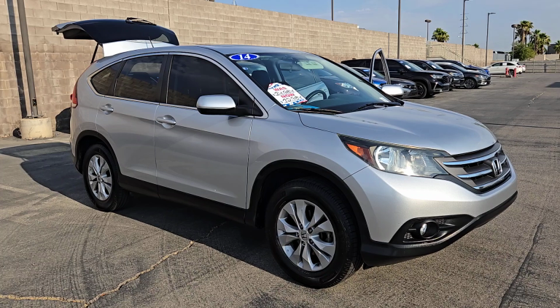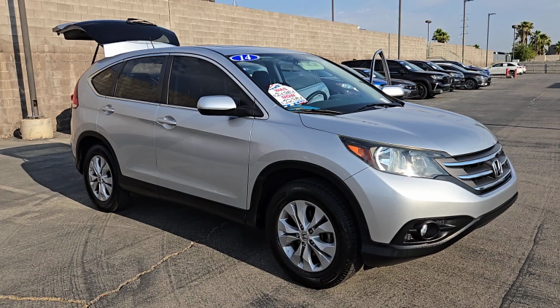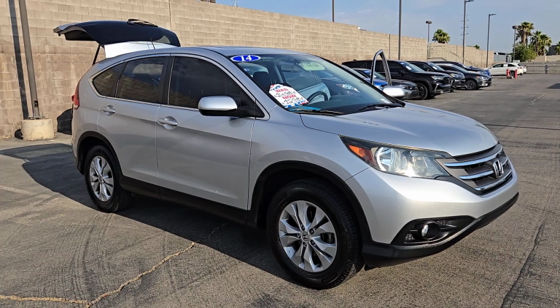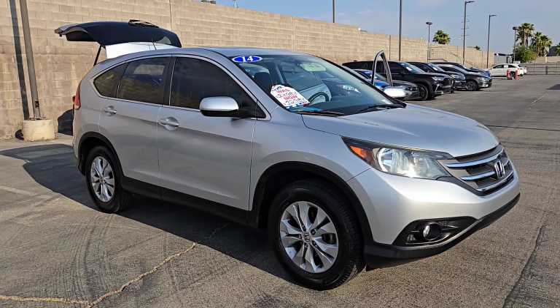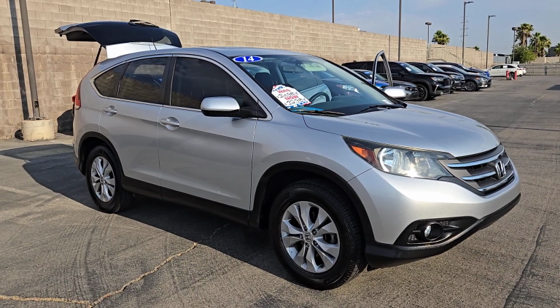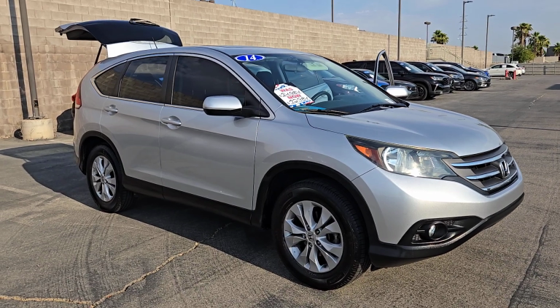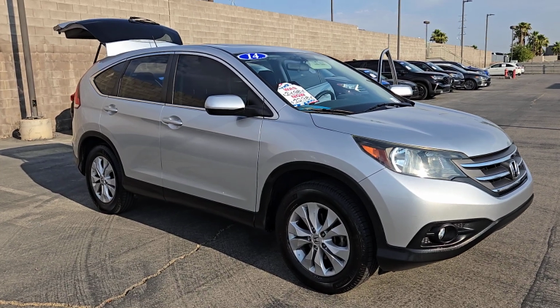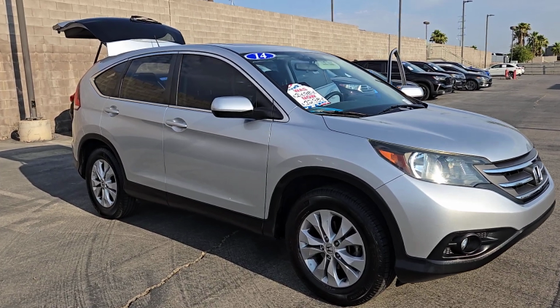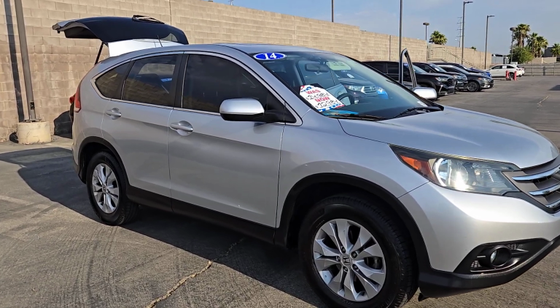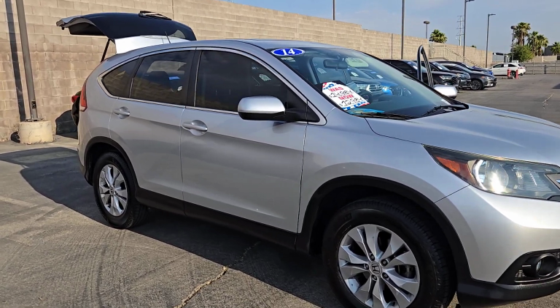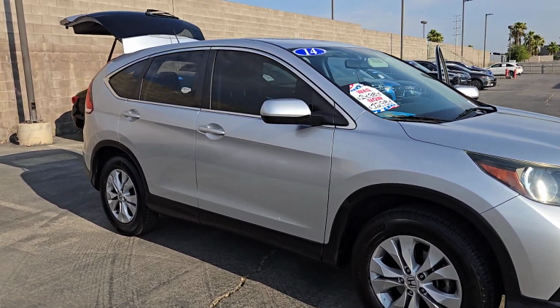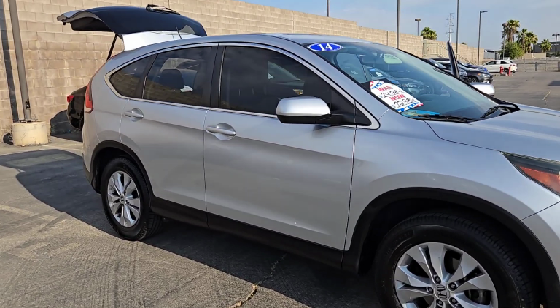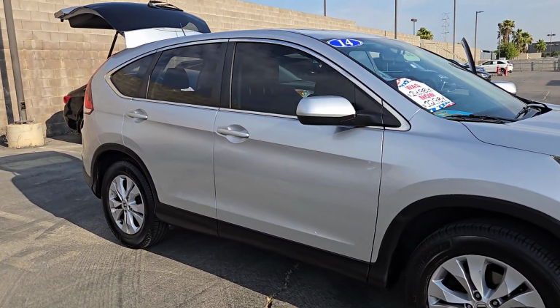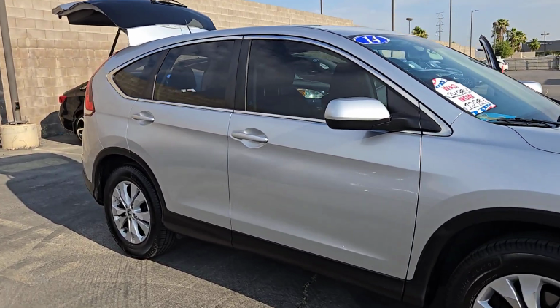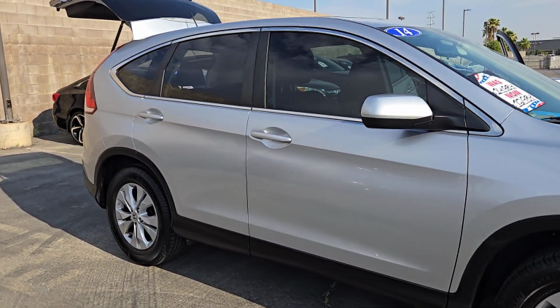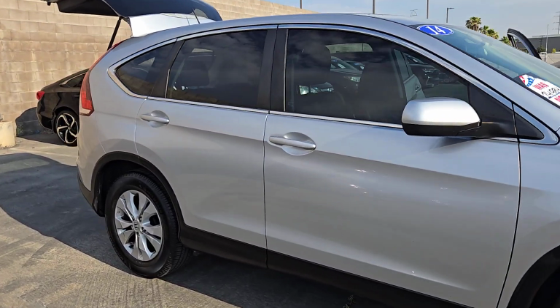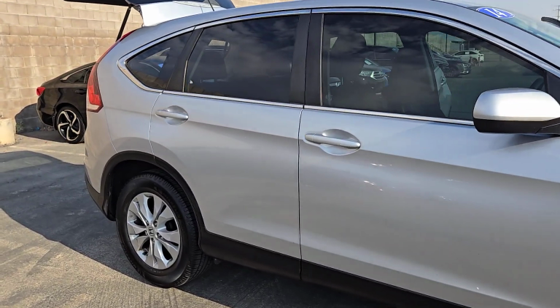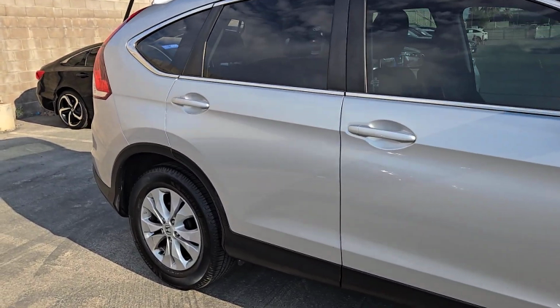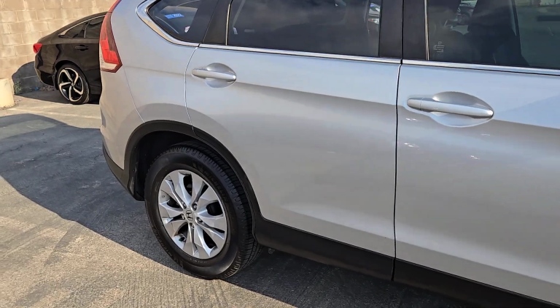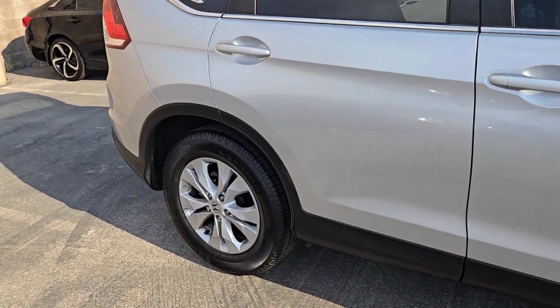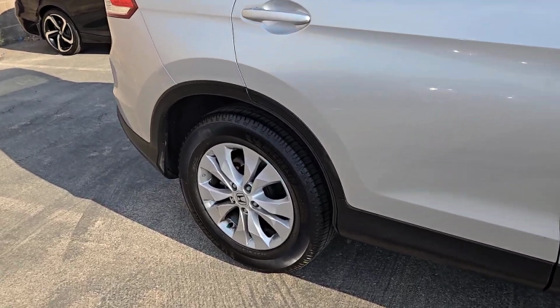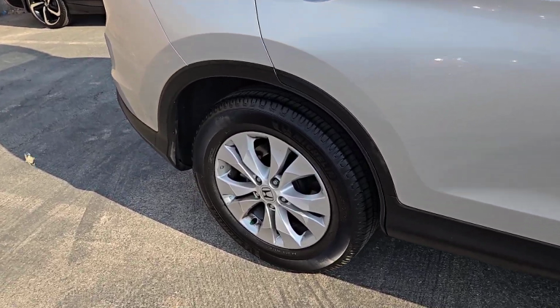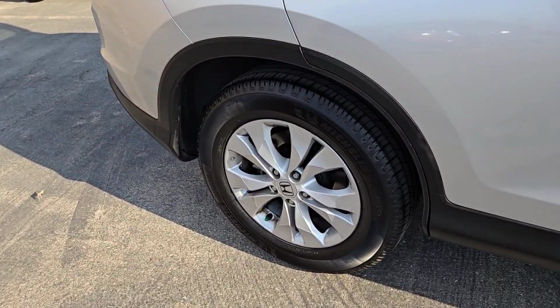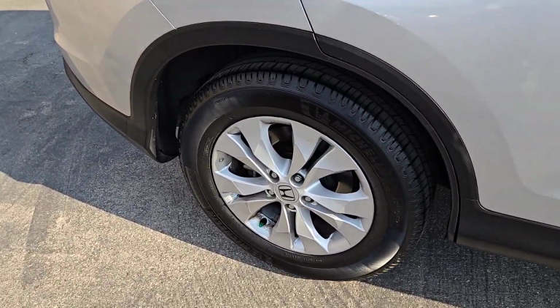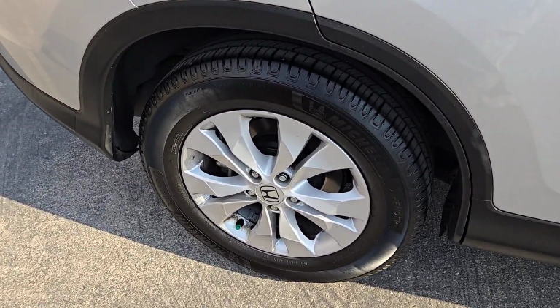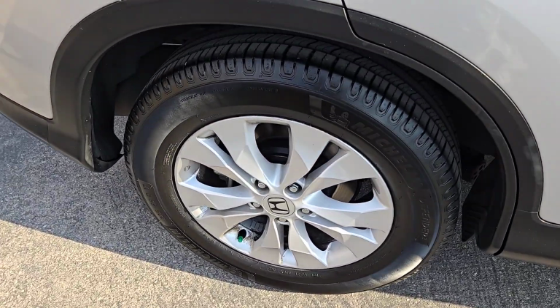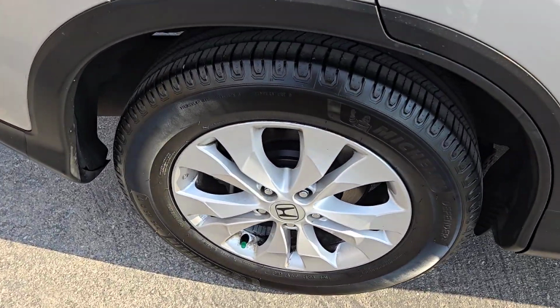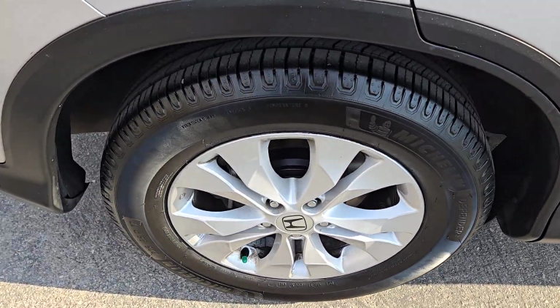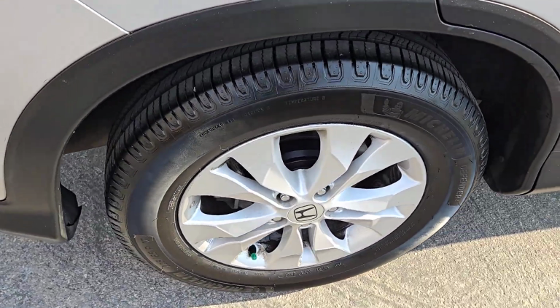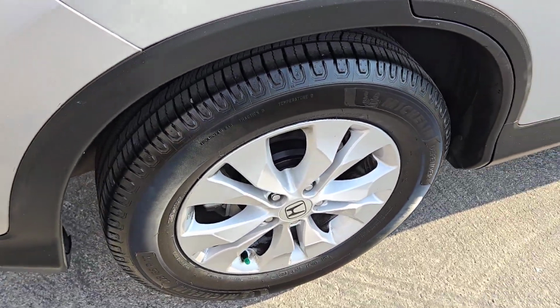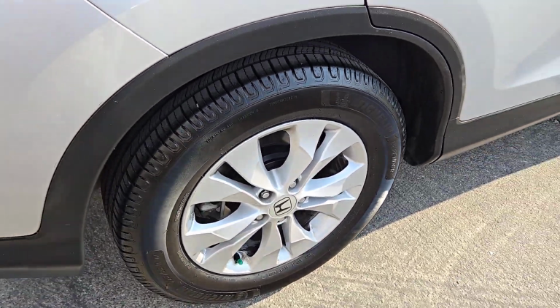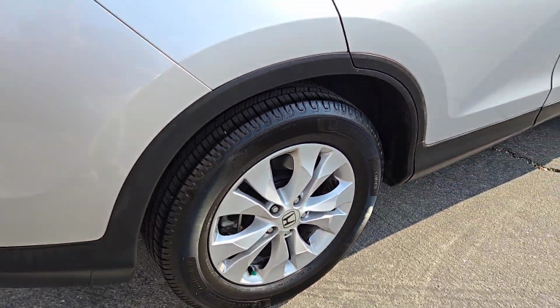Looking for your dream car? It could be the 2014 Honda CRV. With less than 200,000 miles on the odometer, this vehicle stands out from the rest.